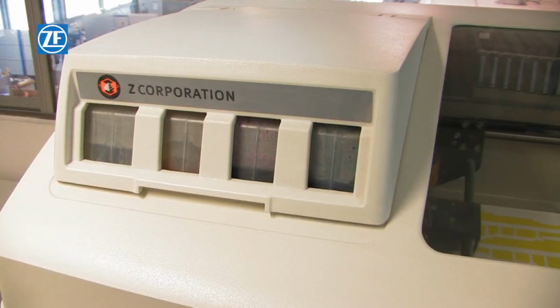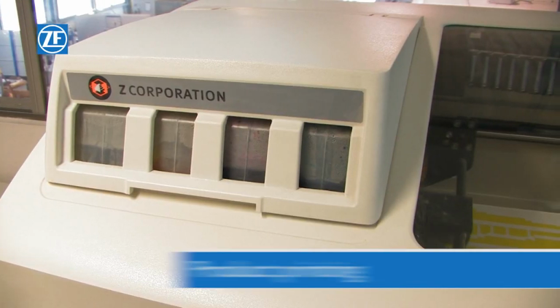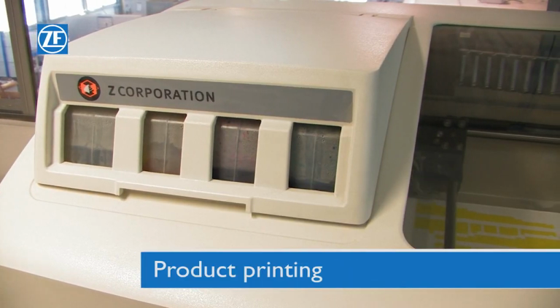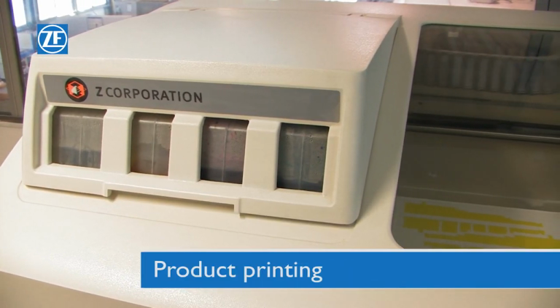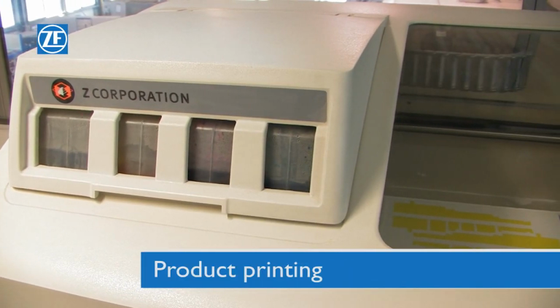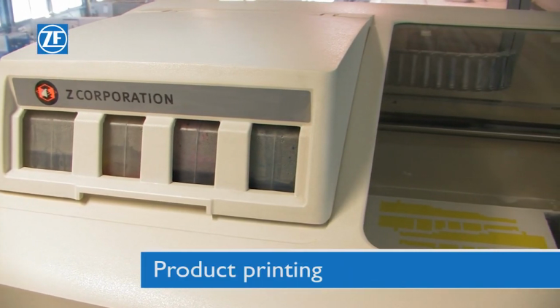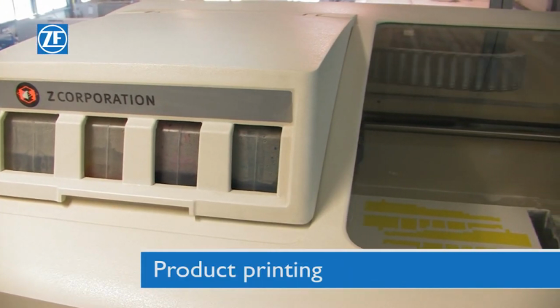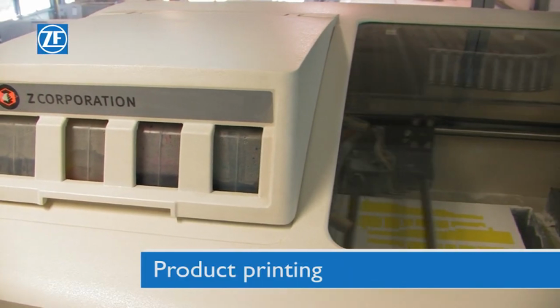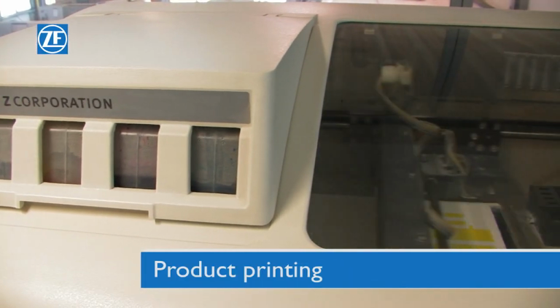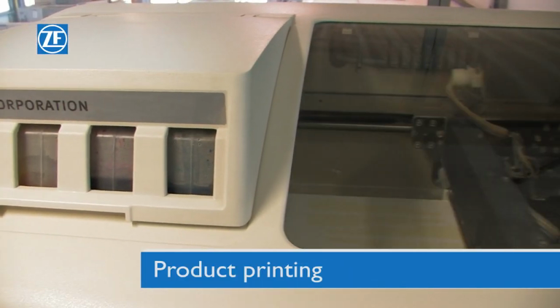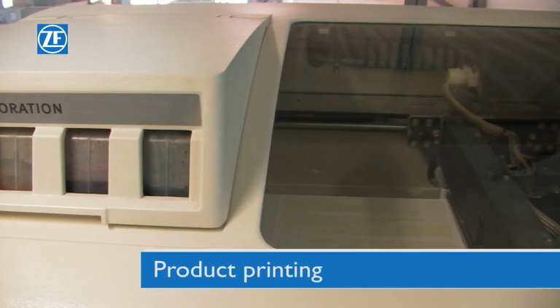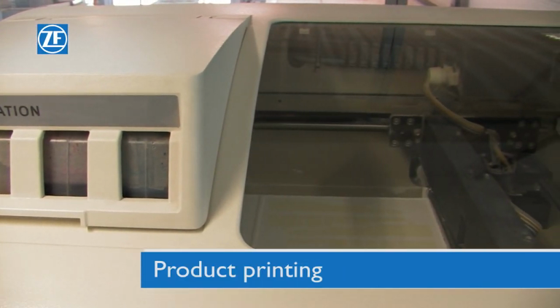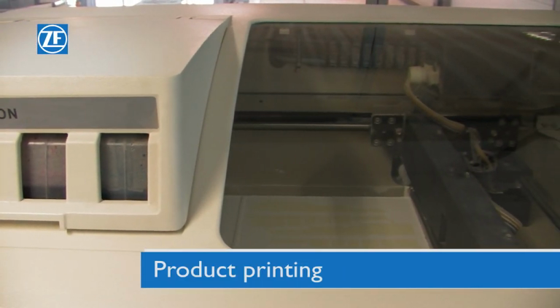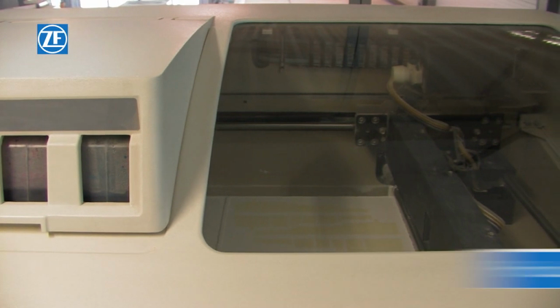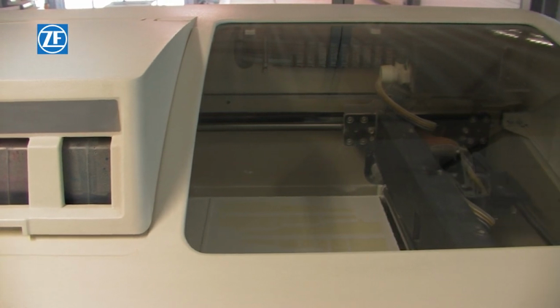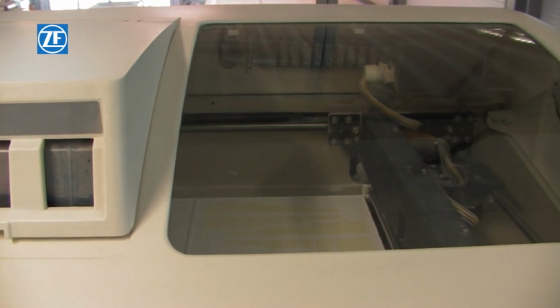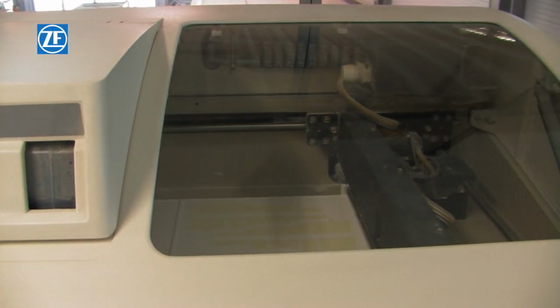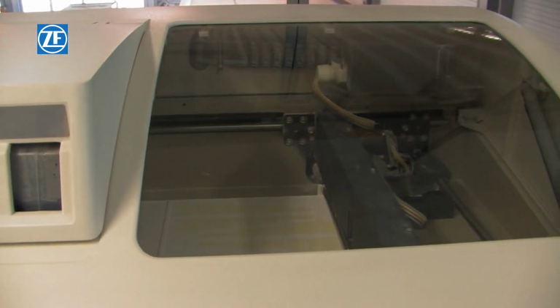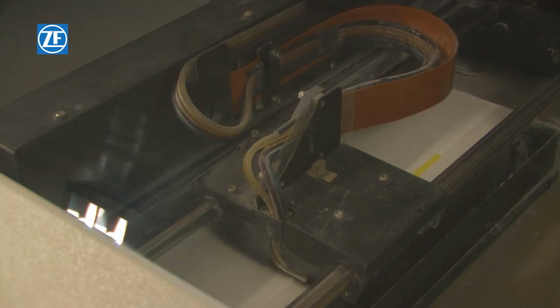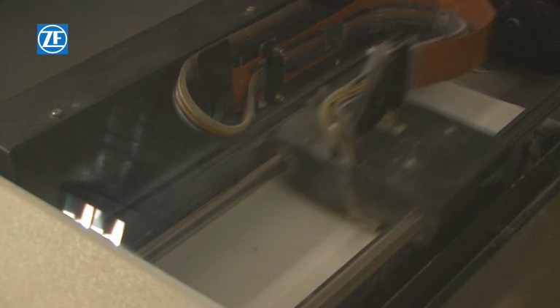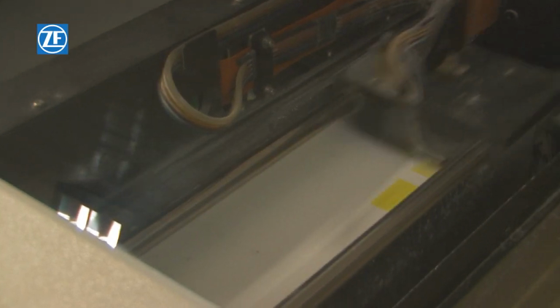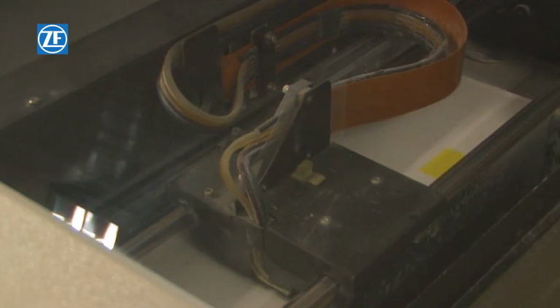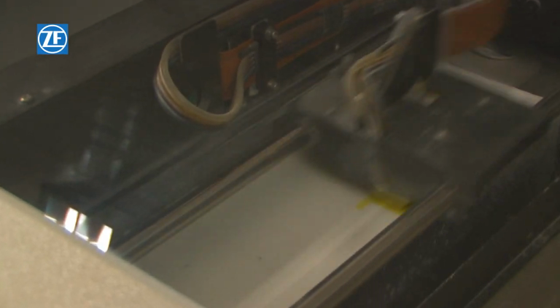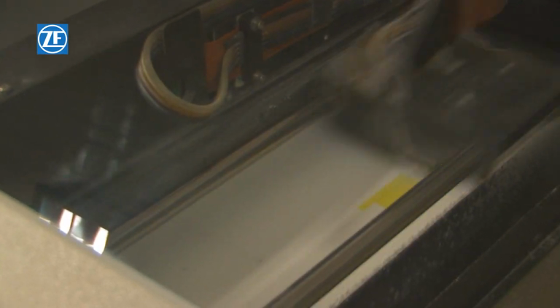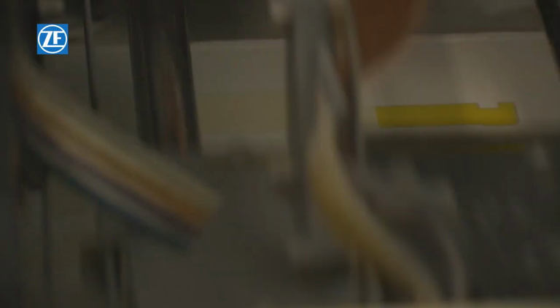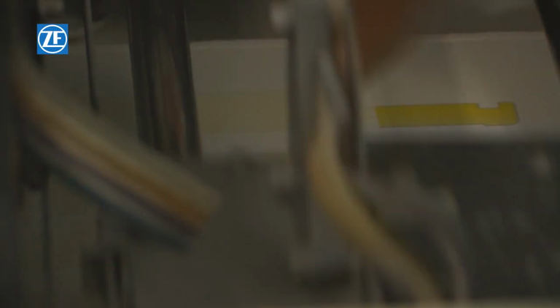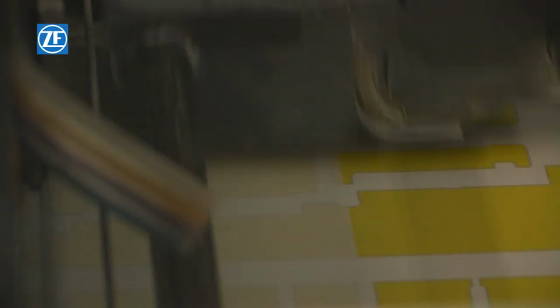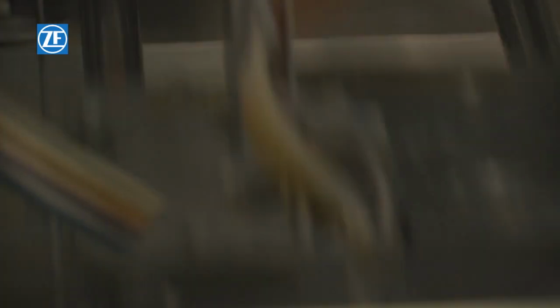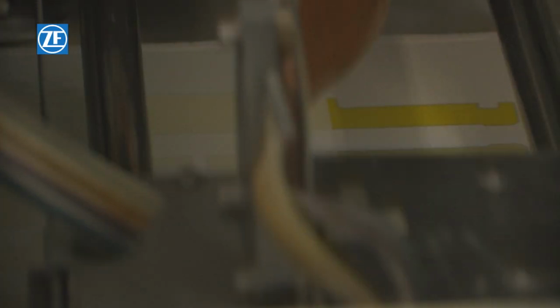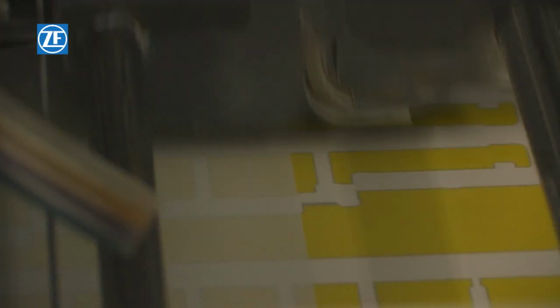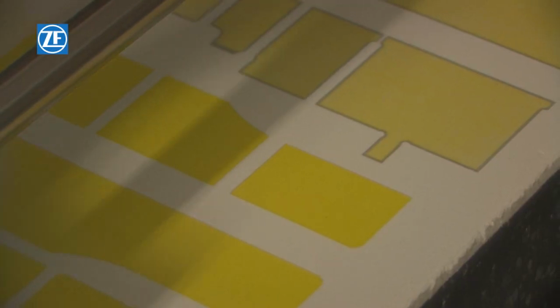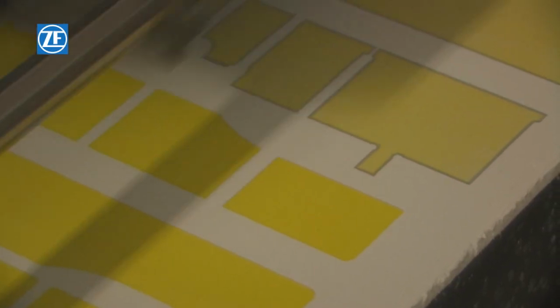The printing of the product itself follows. The printer applies material on the building surface in layers and, with the help of the binder, glues together the single cuts of adjacent layers.